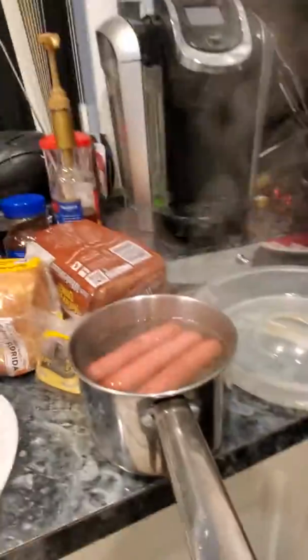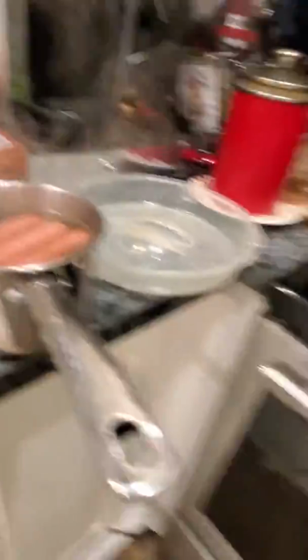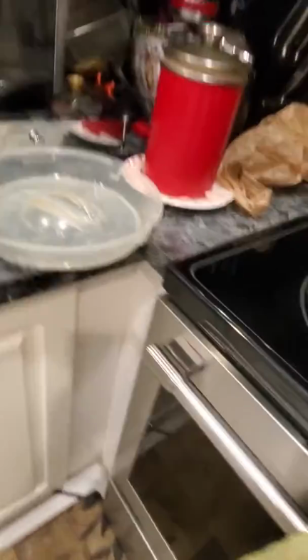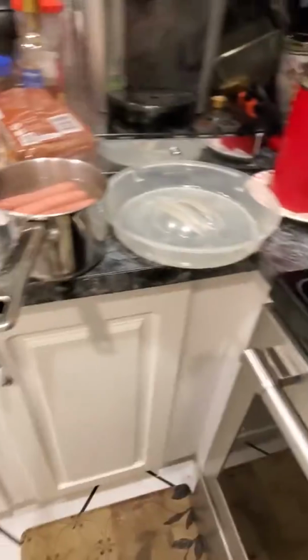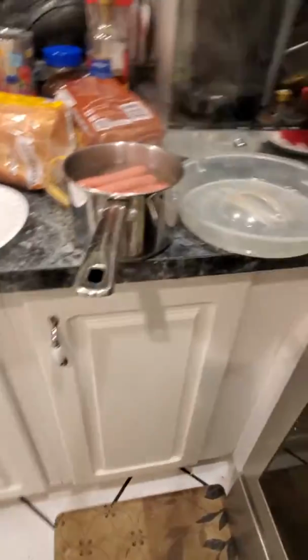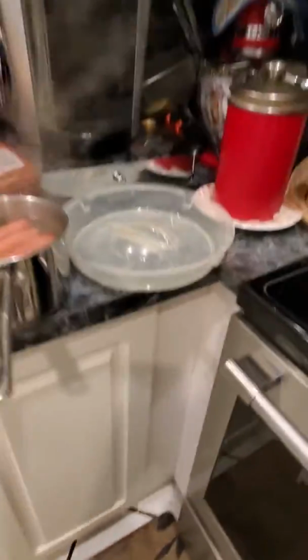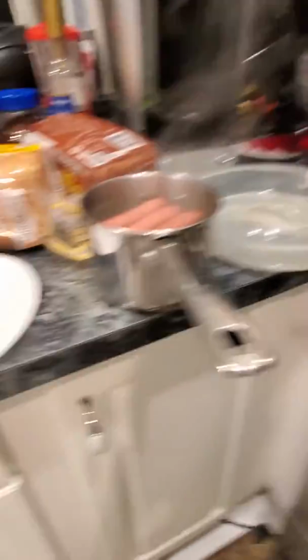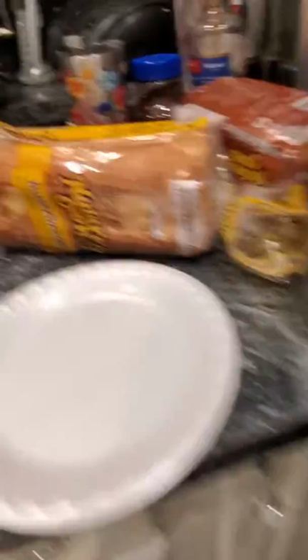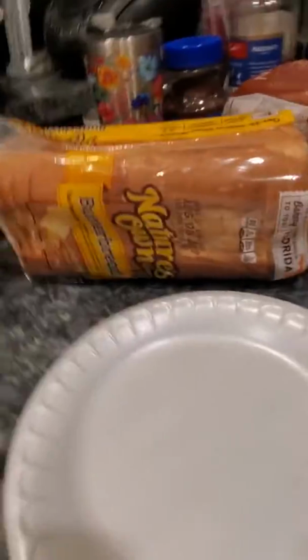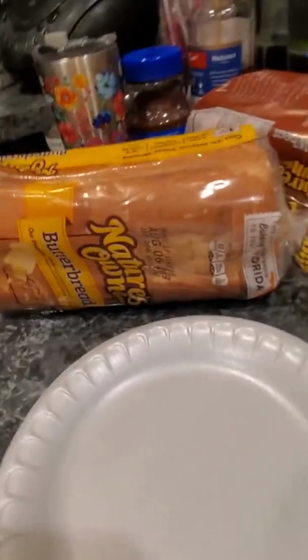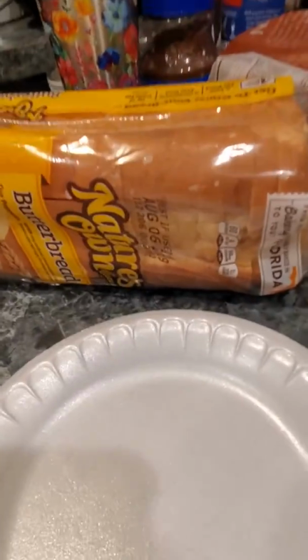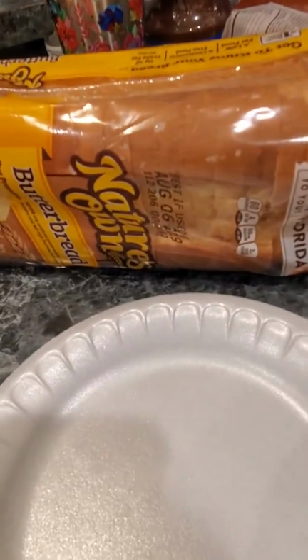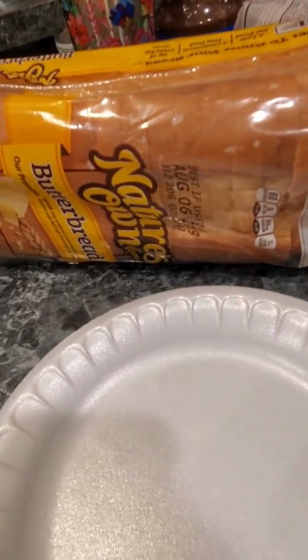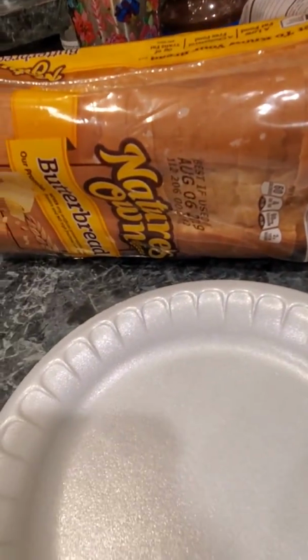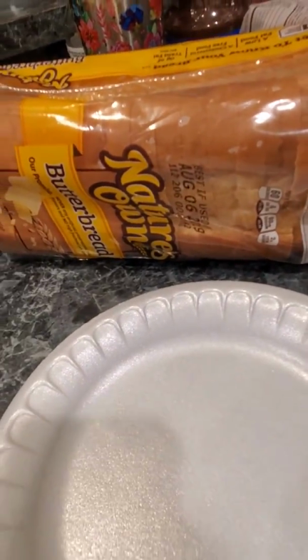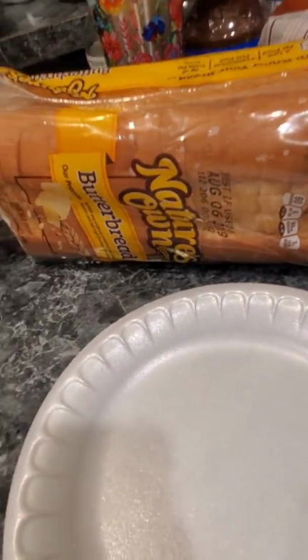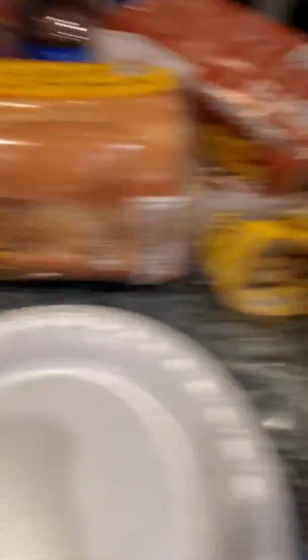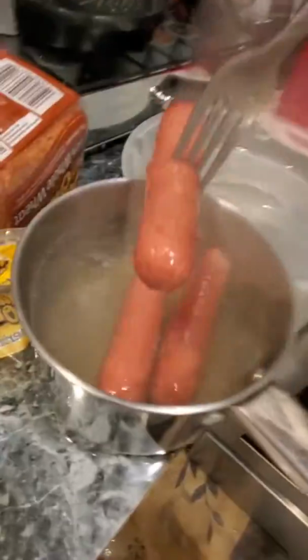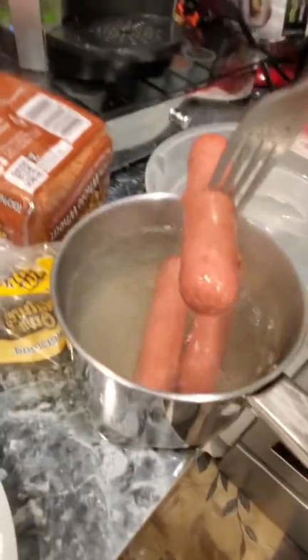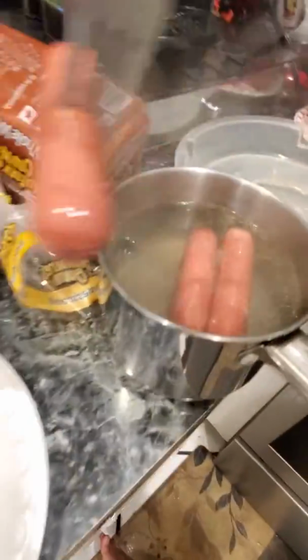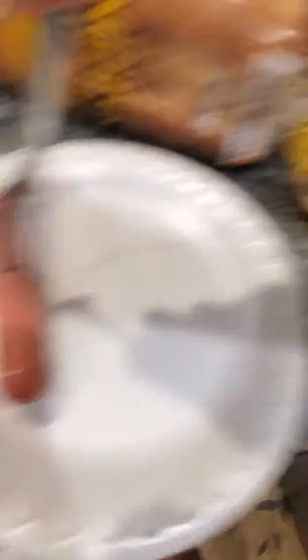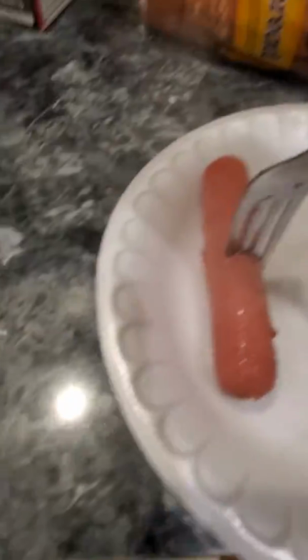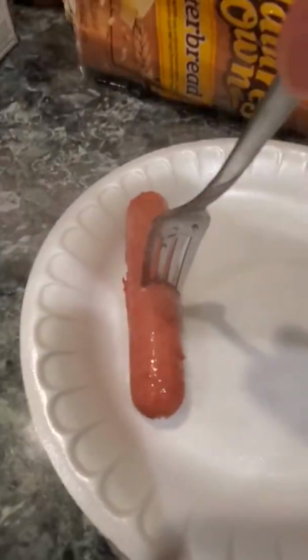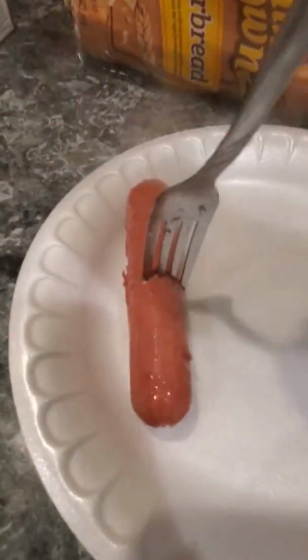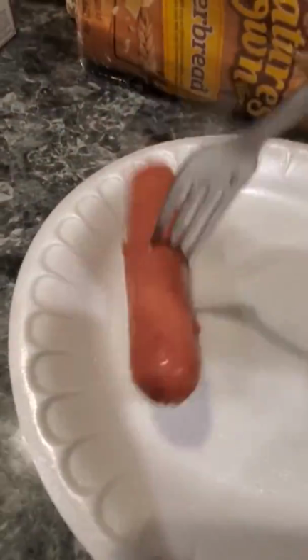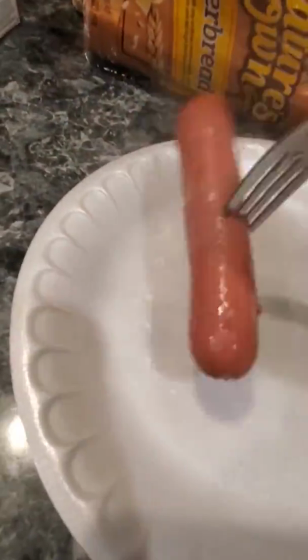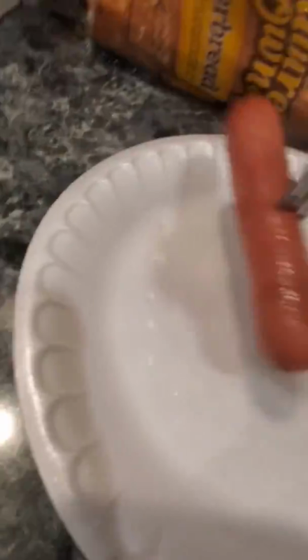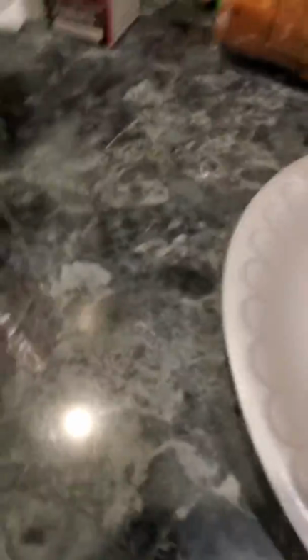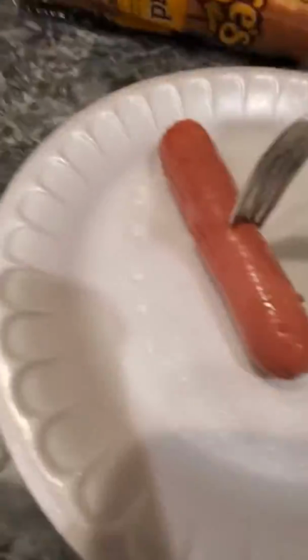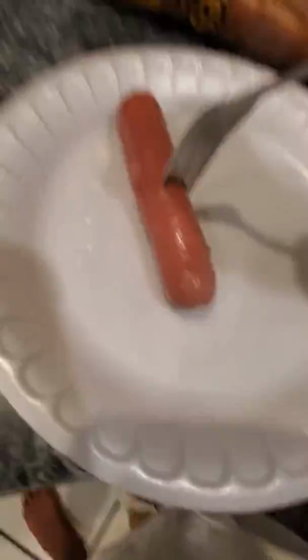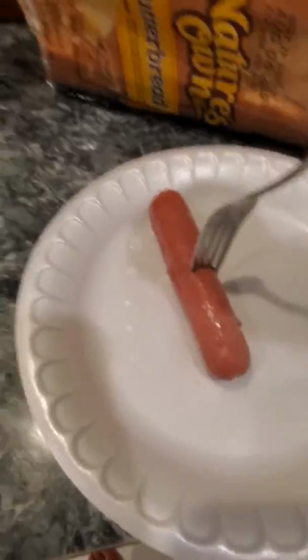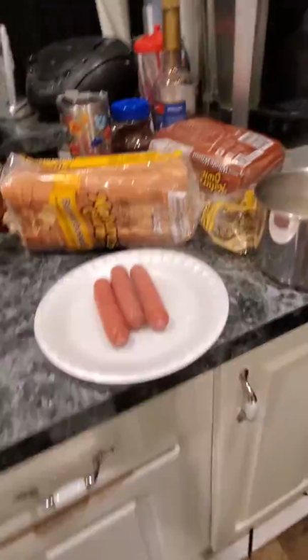The hot dogs are done. For me, it's gonna be three hot dogs, so hold up.